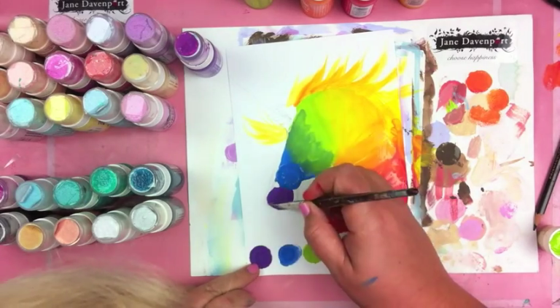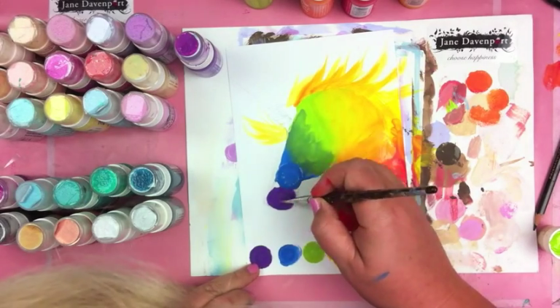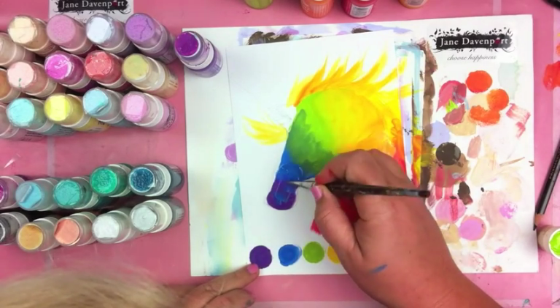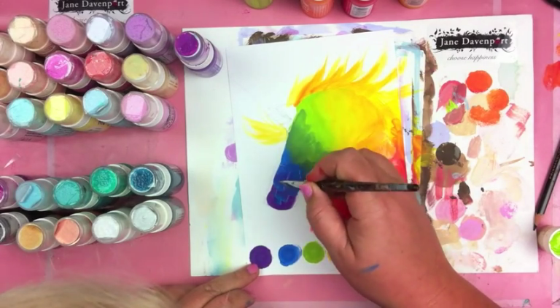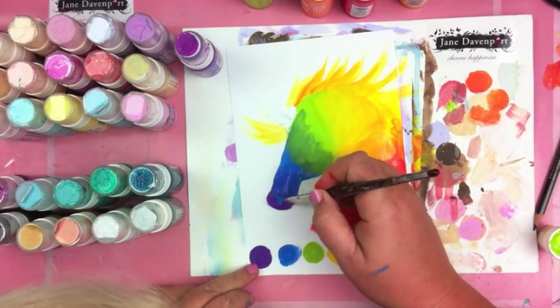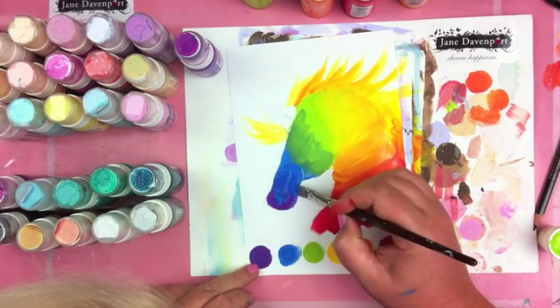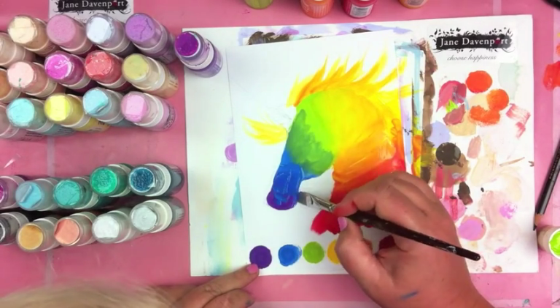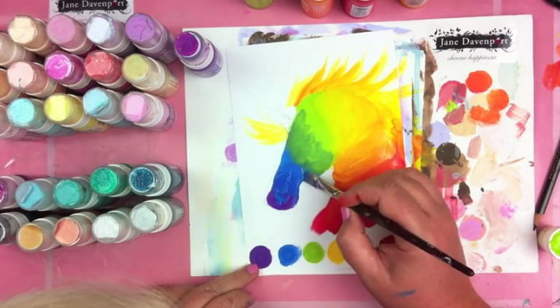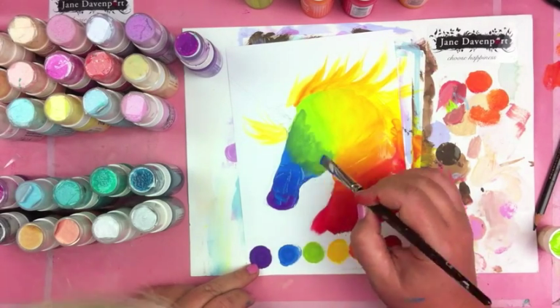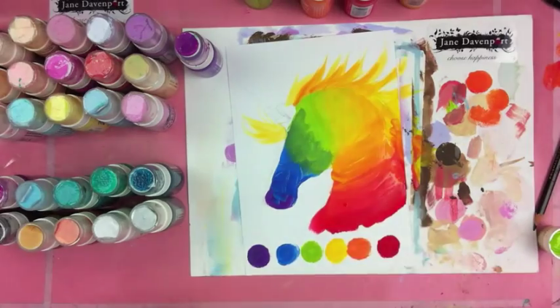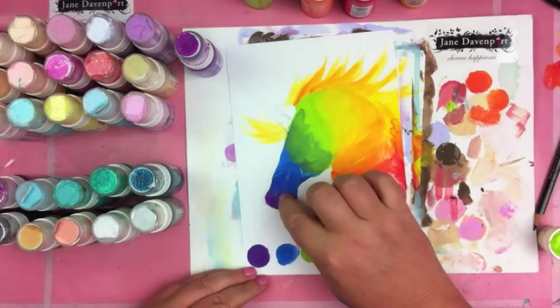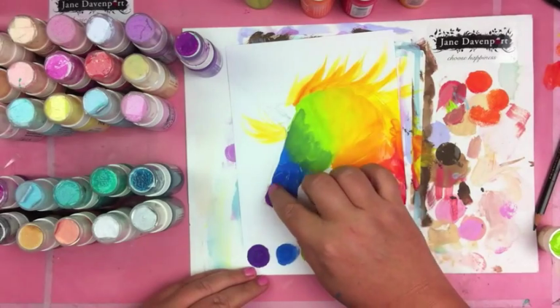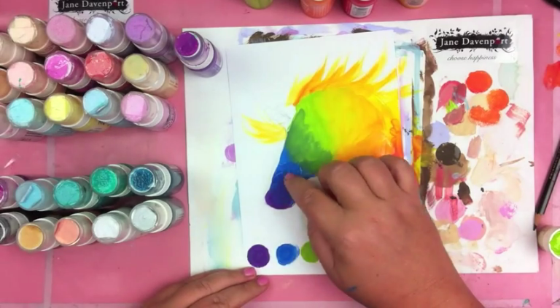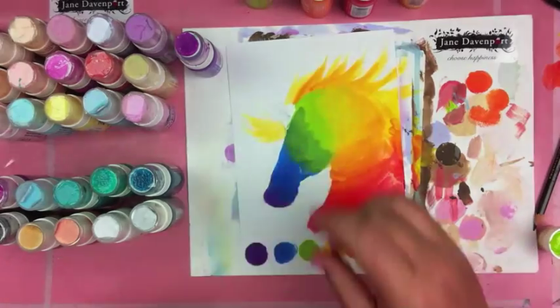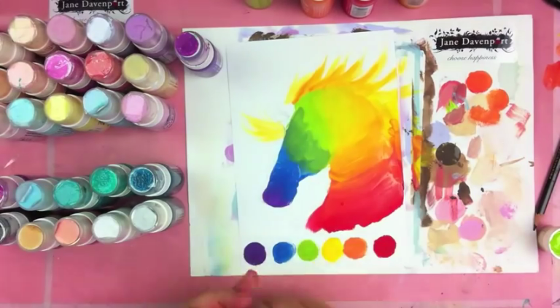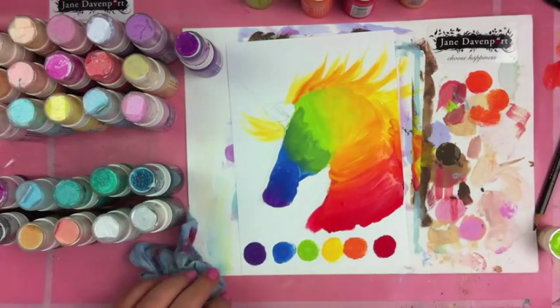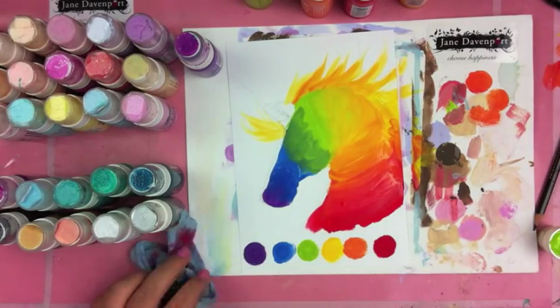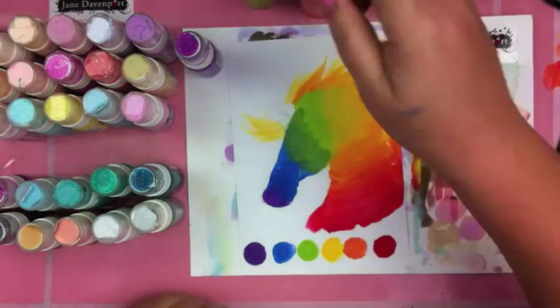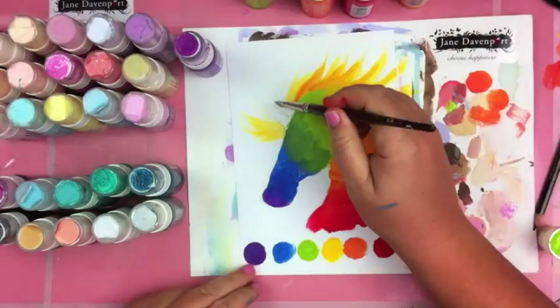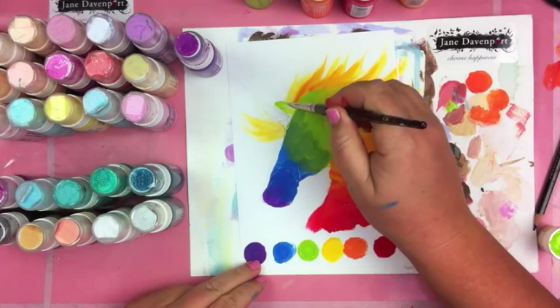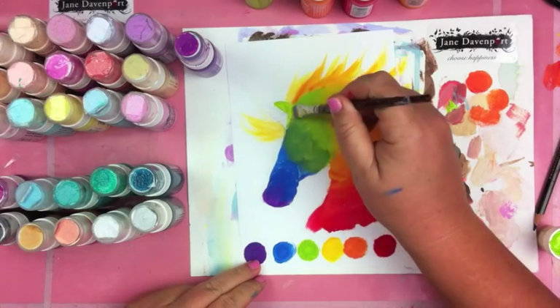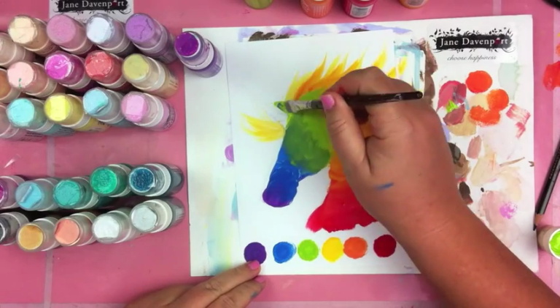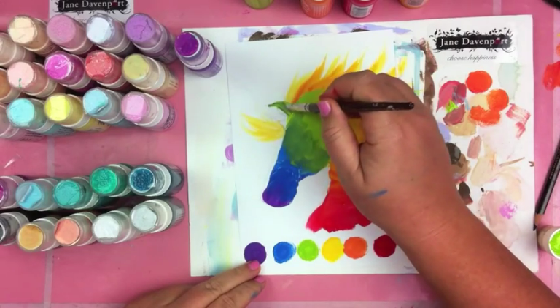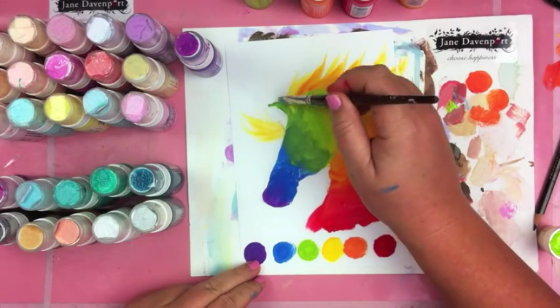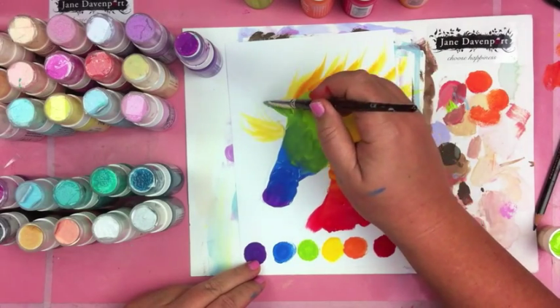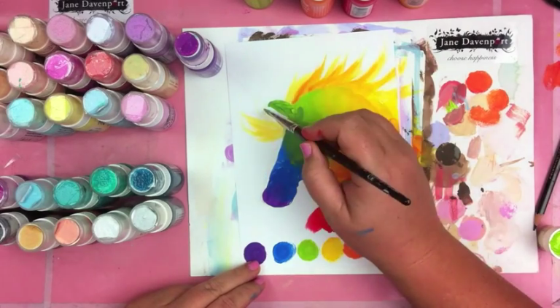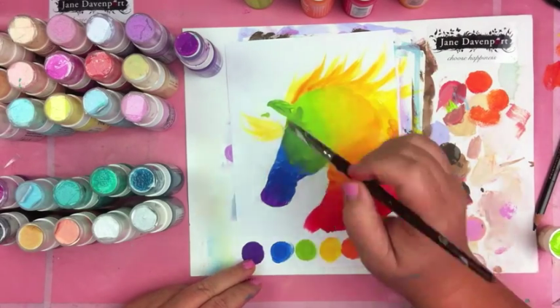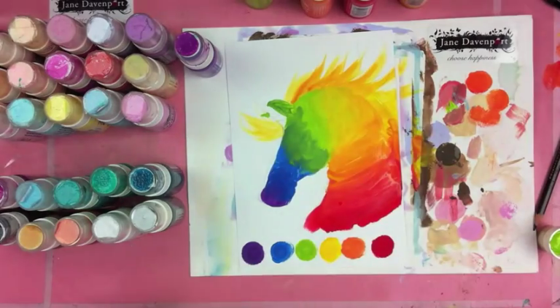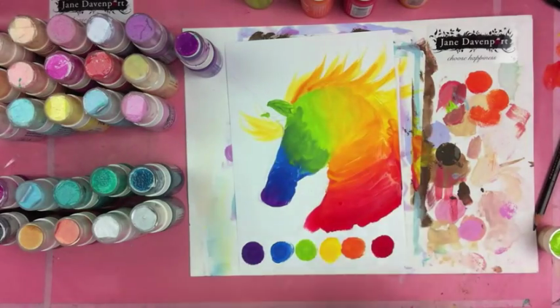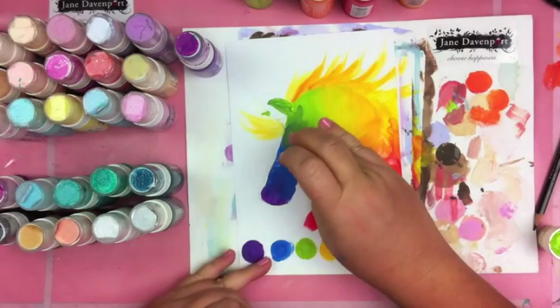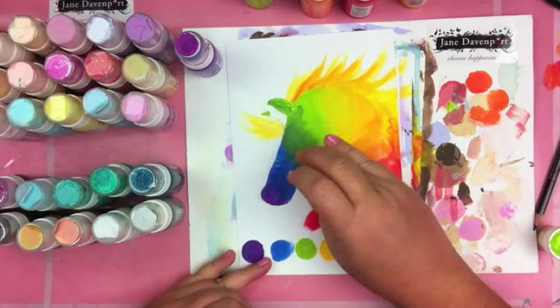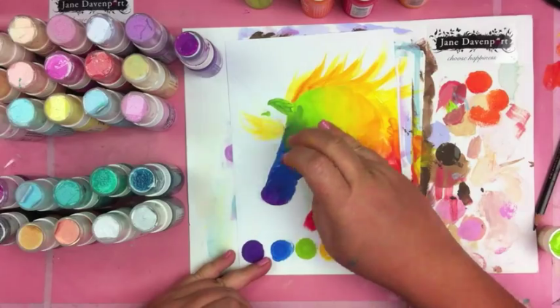Or I can add lots of water to it and it will have more of a watercolor effect. But the reason I love this paint is because it's so matte and I can draw on top of it, which is what I'll show you in a moment.